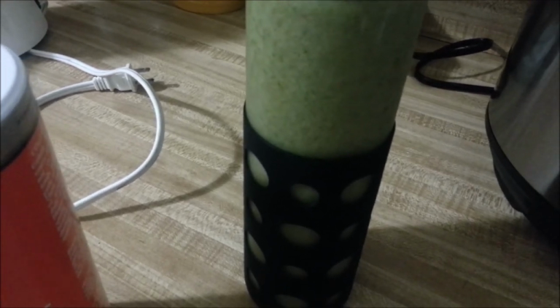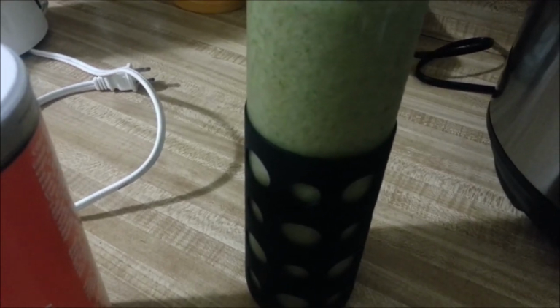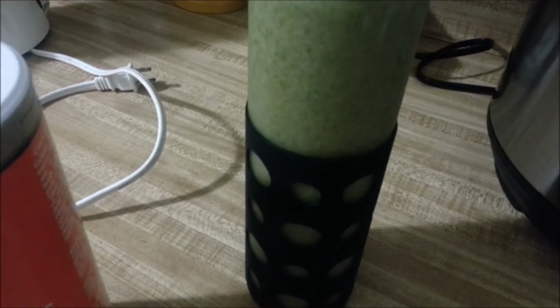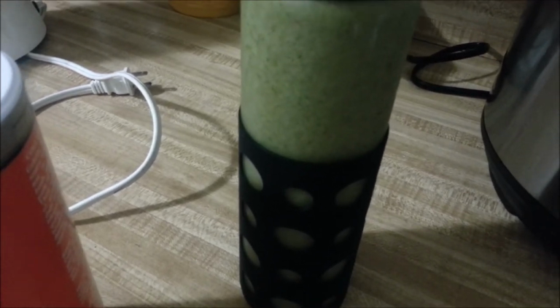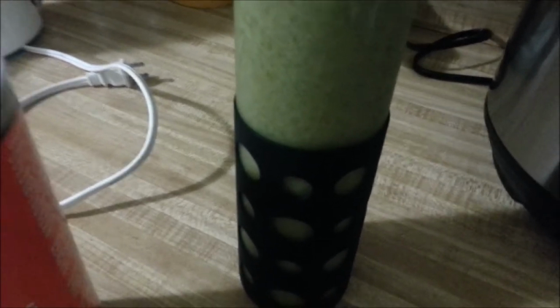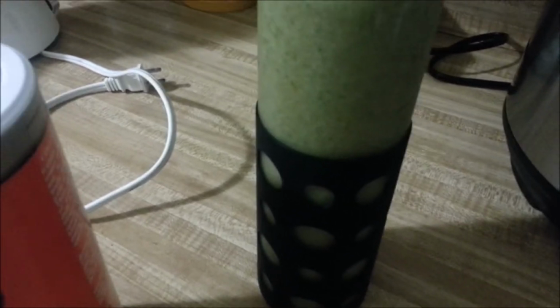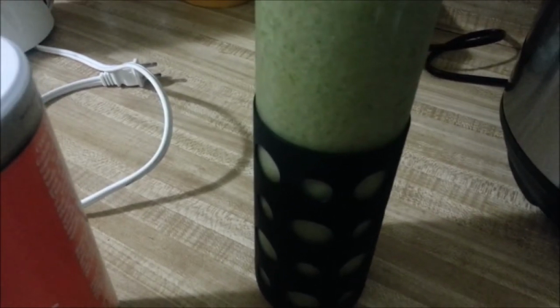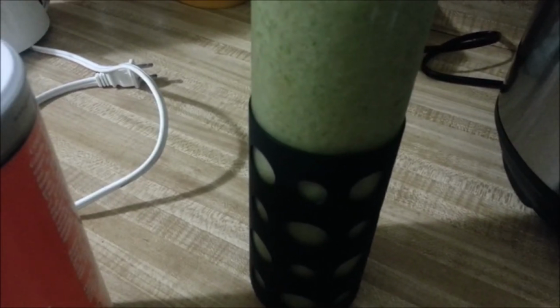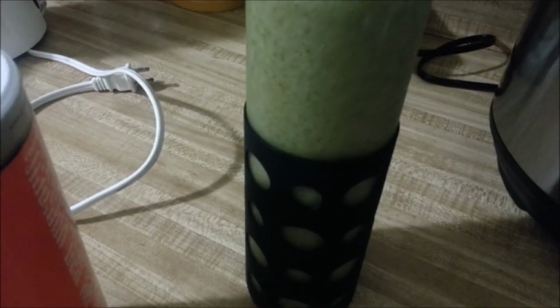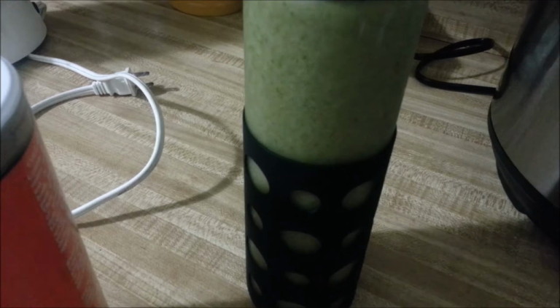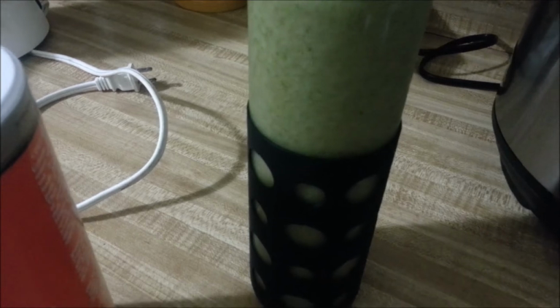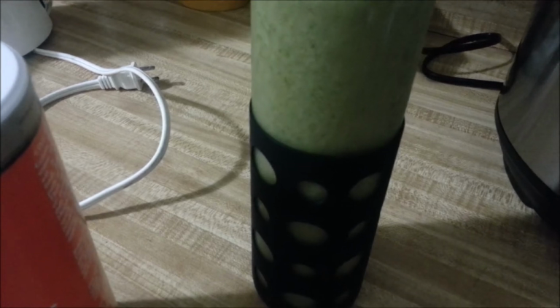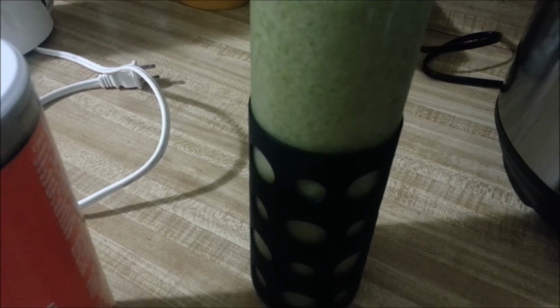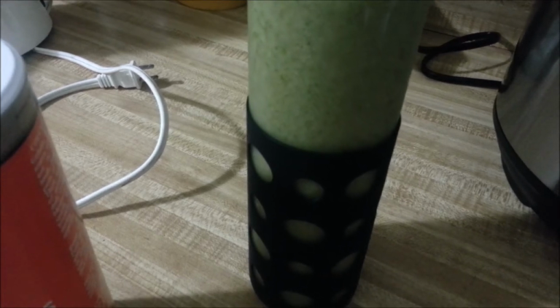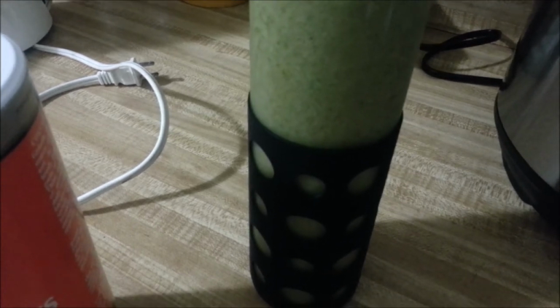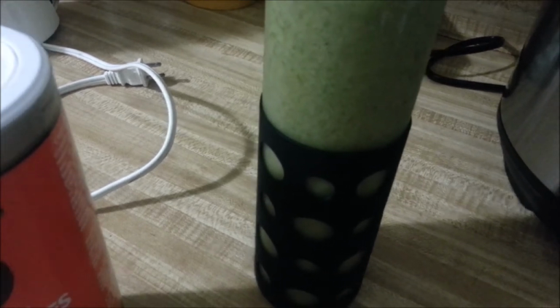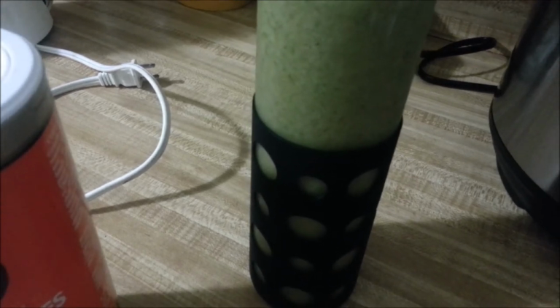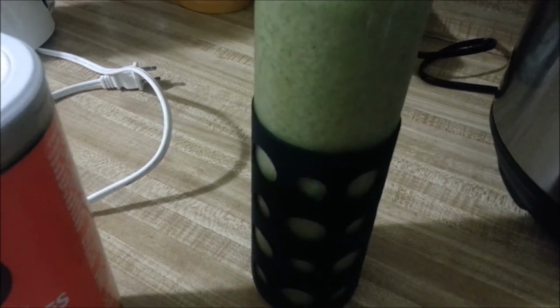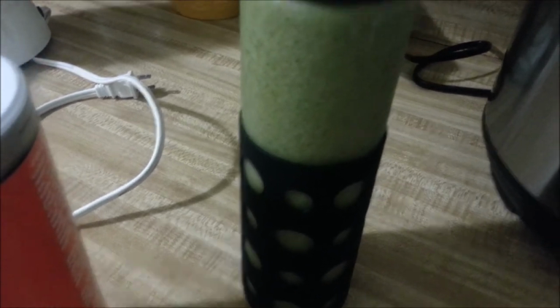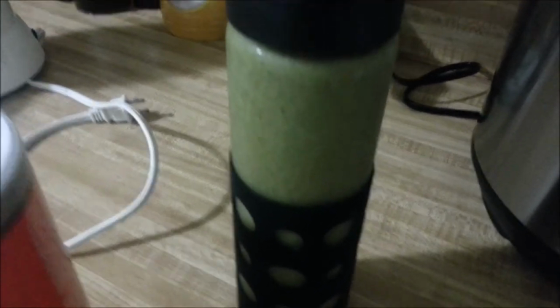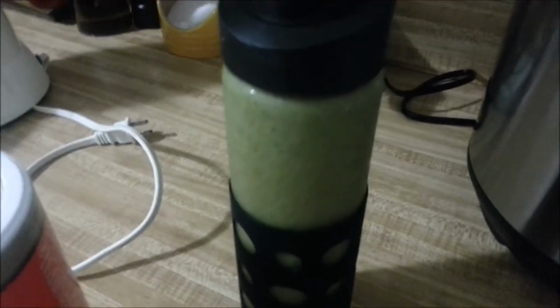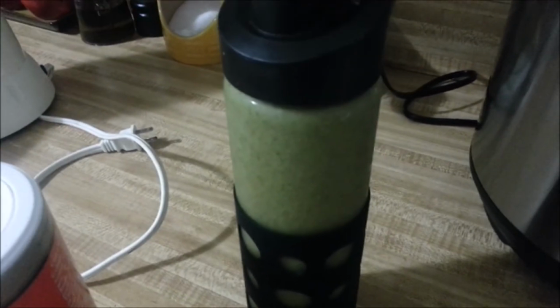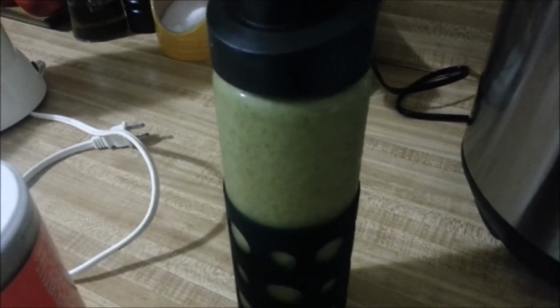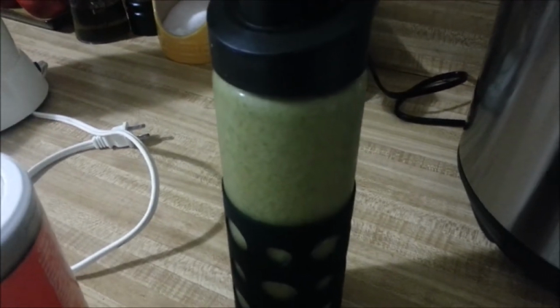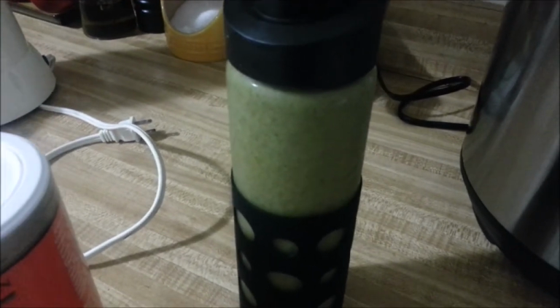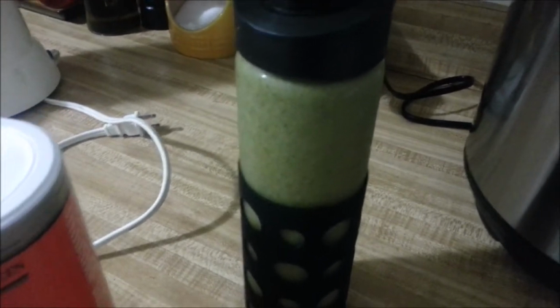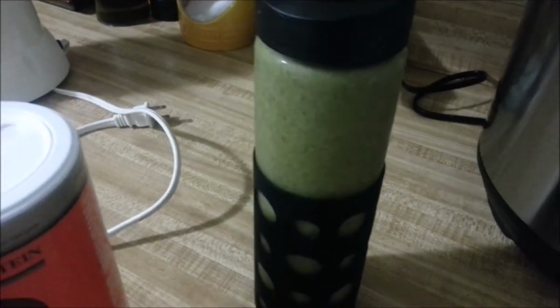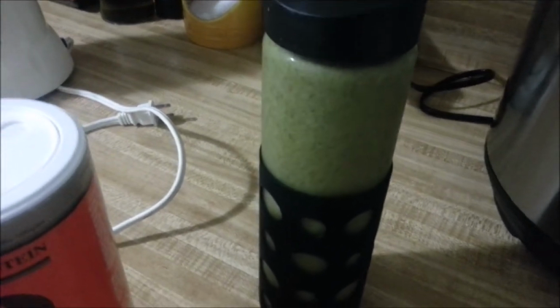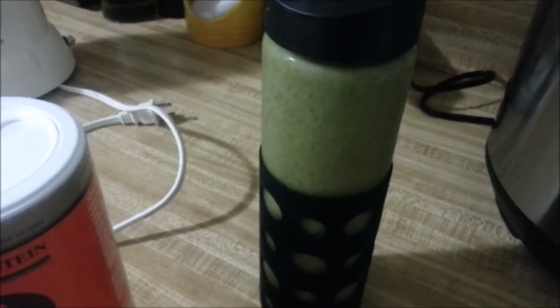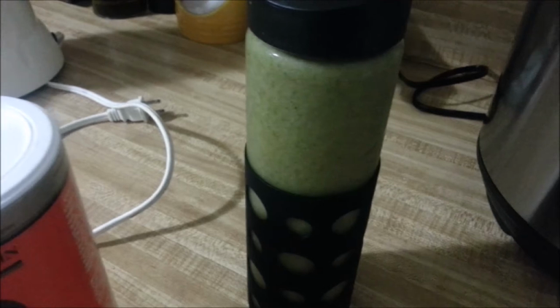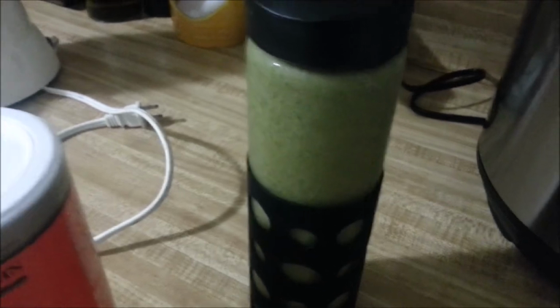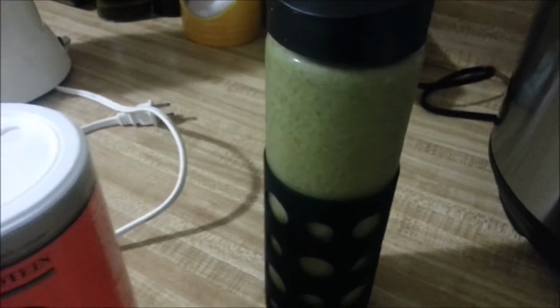It's mango, pineapple, peaches, and strawberries, I think. And then about two teaspoons of honey.